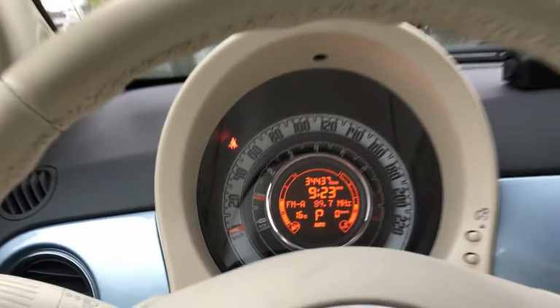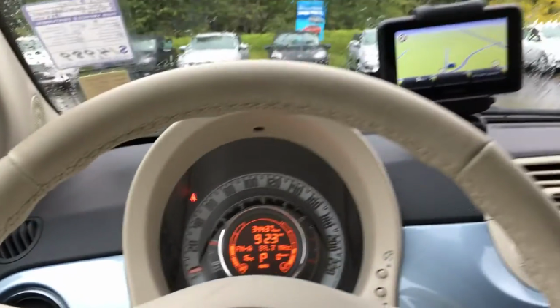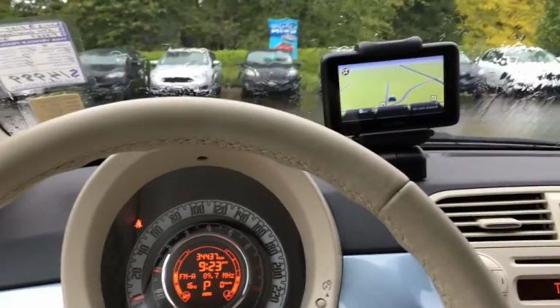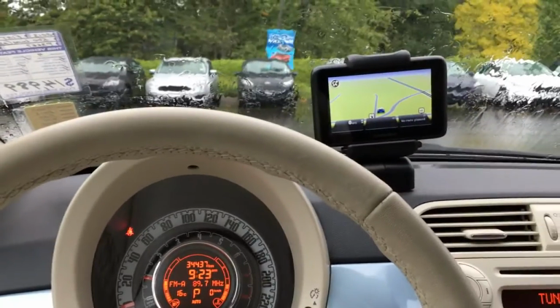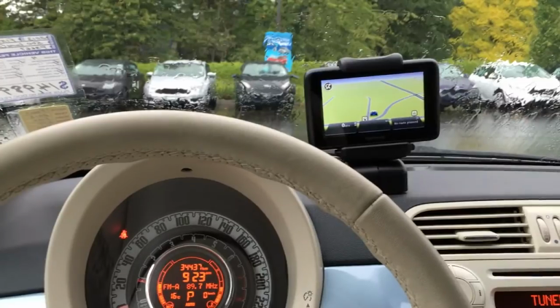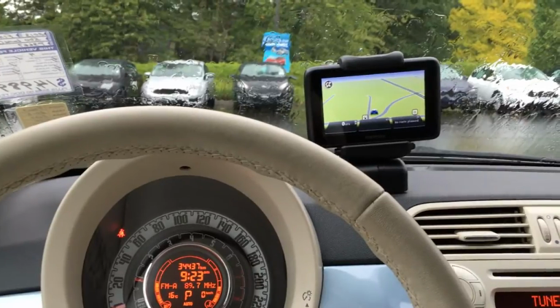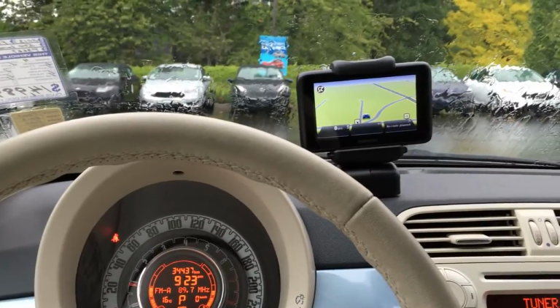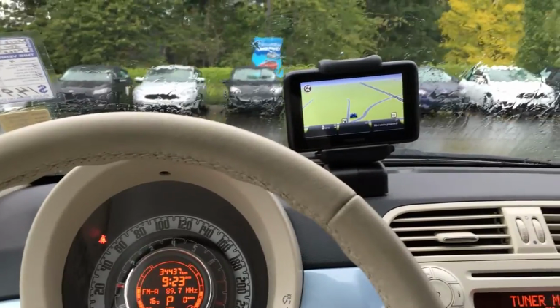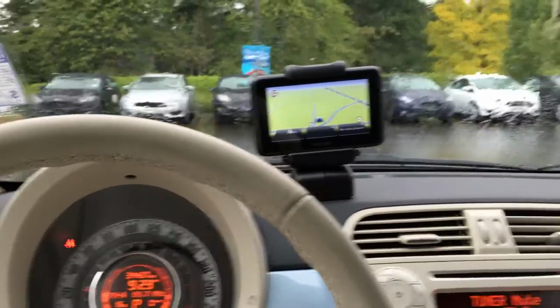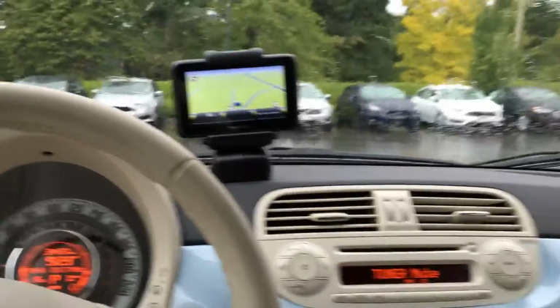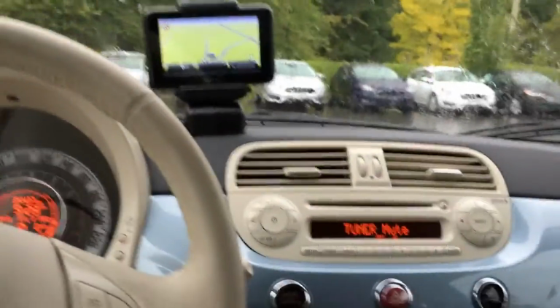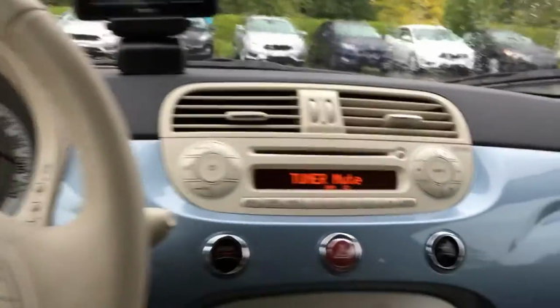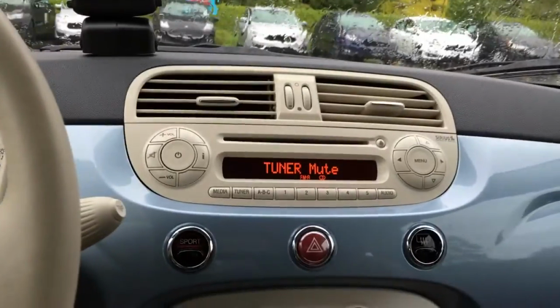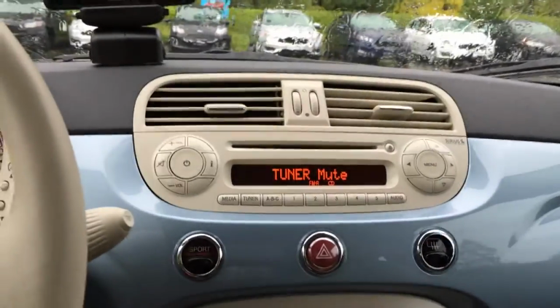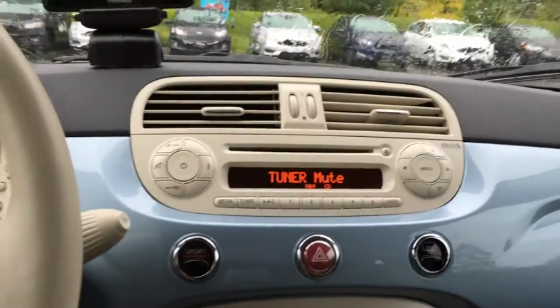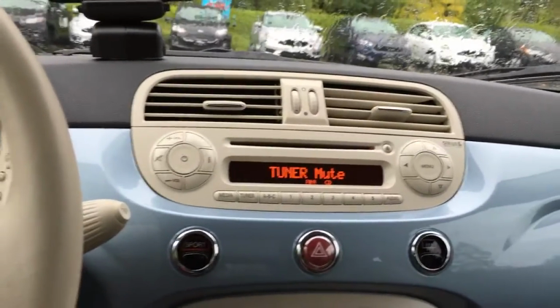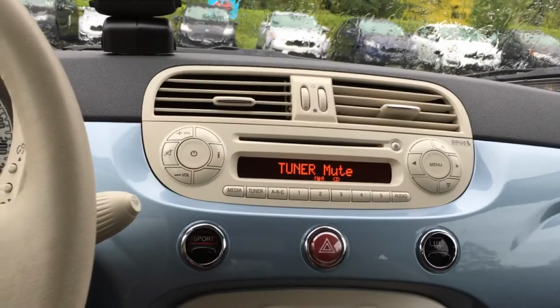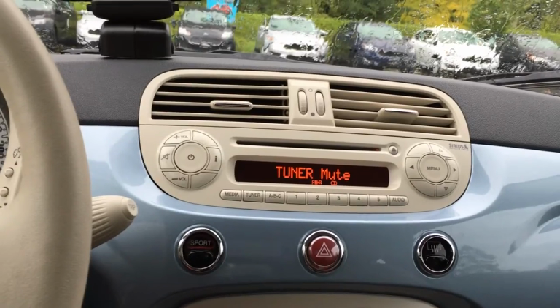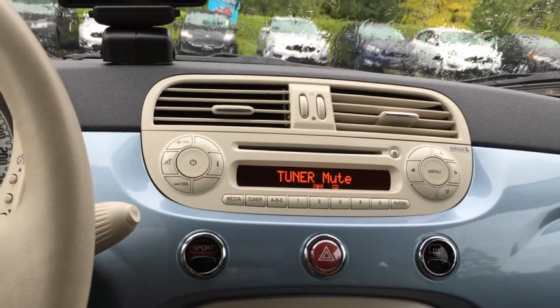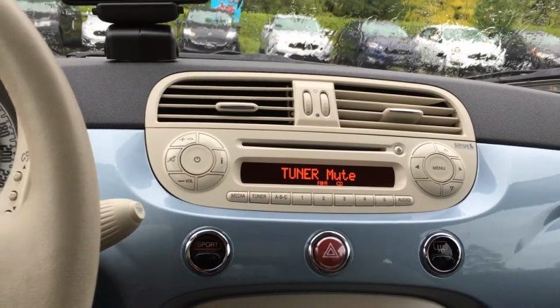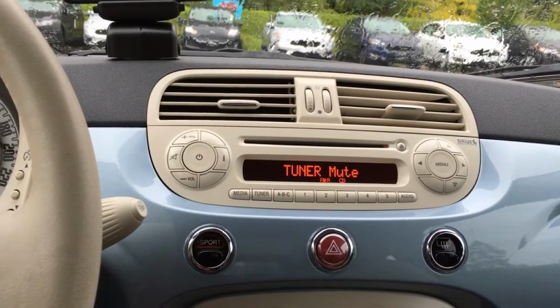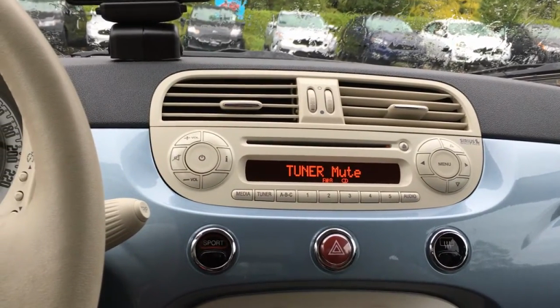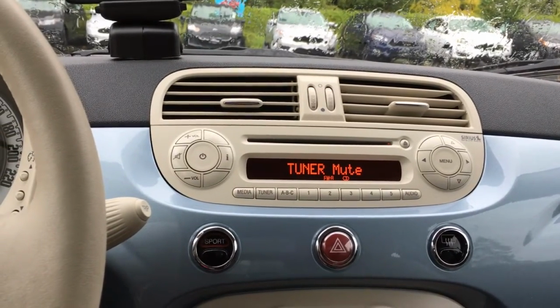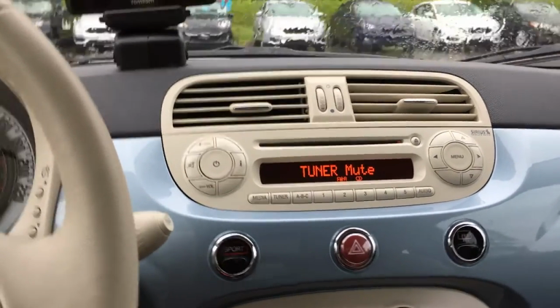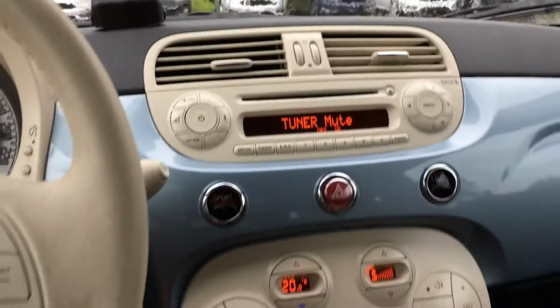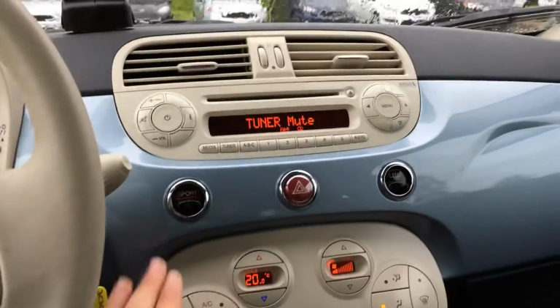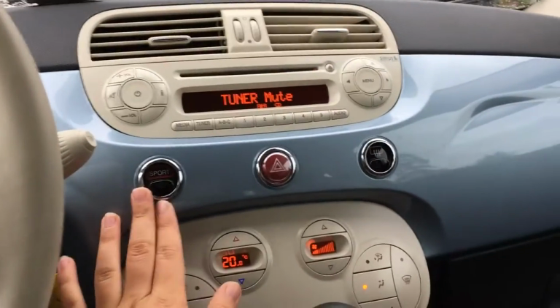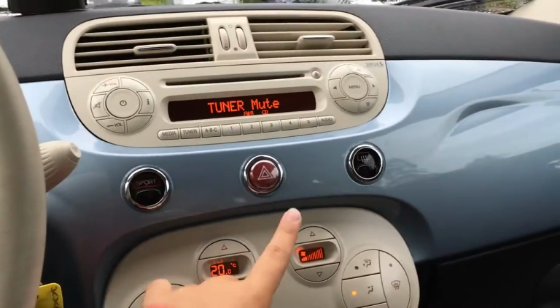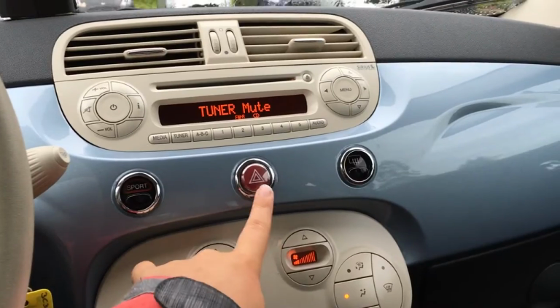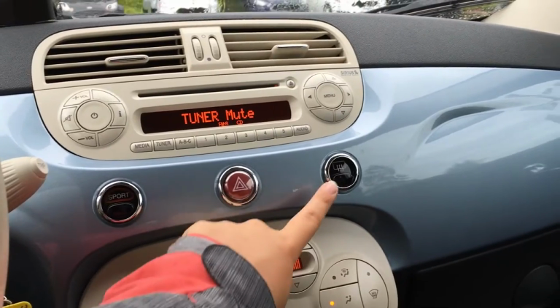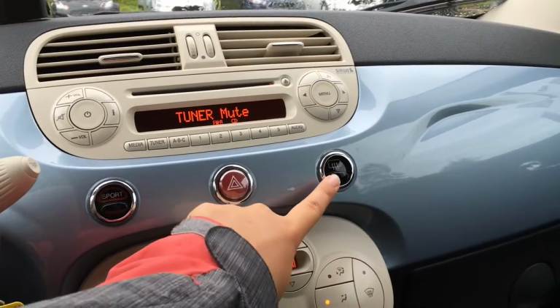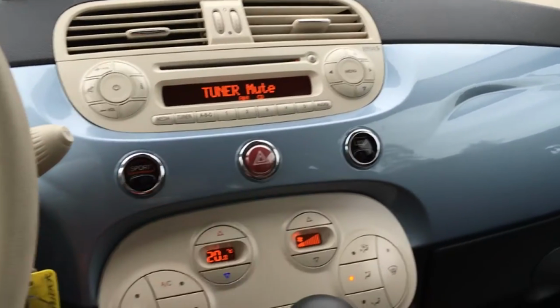You have an aftermarket GPS system so that you won't get lost. The media center is located right beside AM, FM, satellite radio, CD, USB, and auxiliary. You also have the sport mode, as well as your hazard lights and your rear defrost.